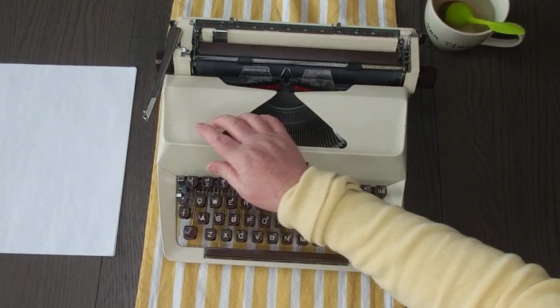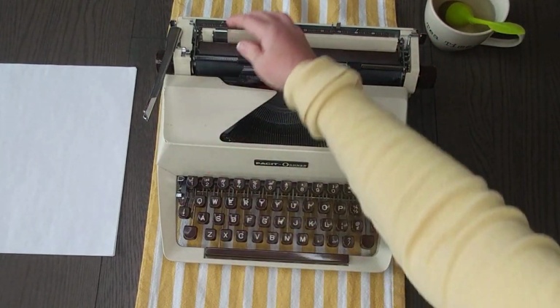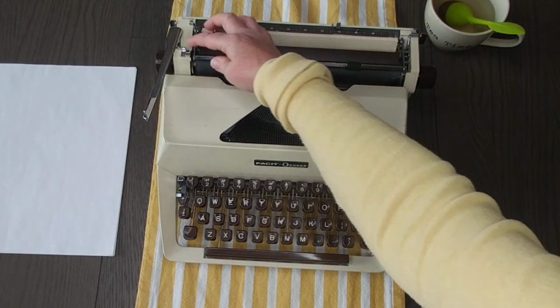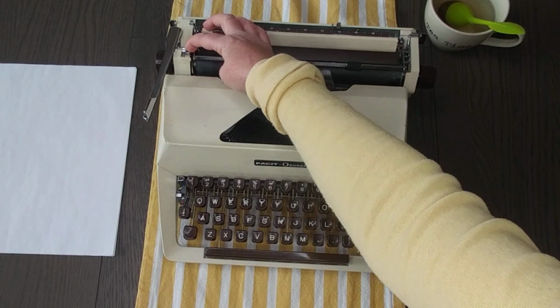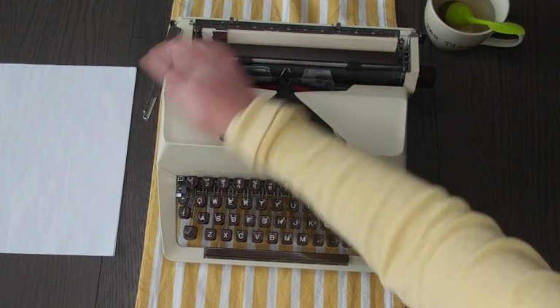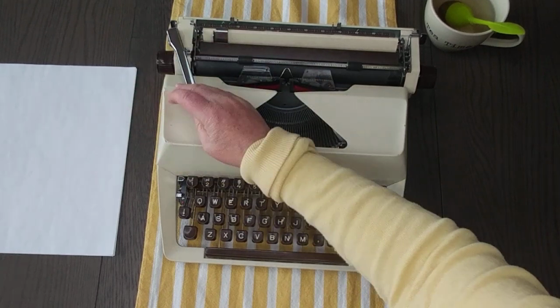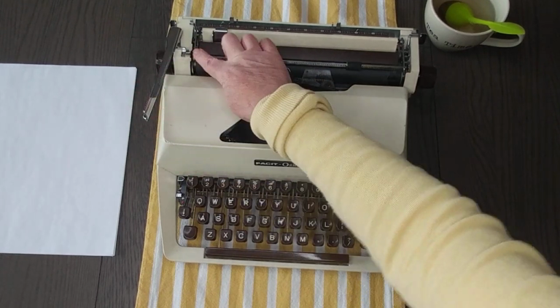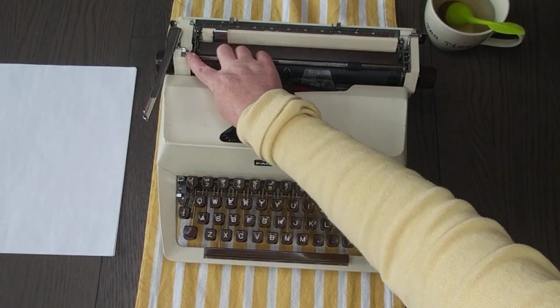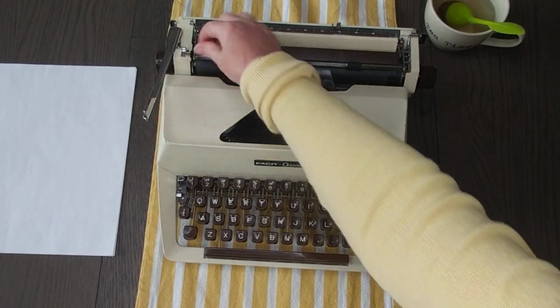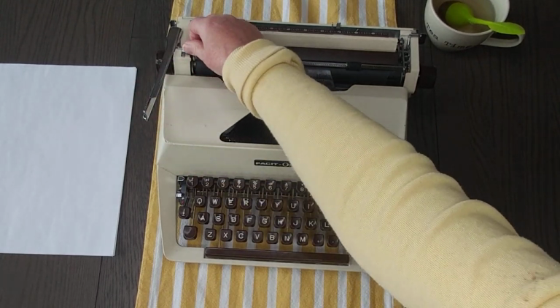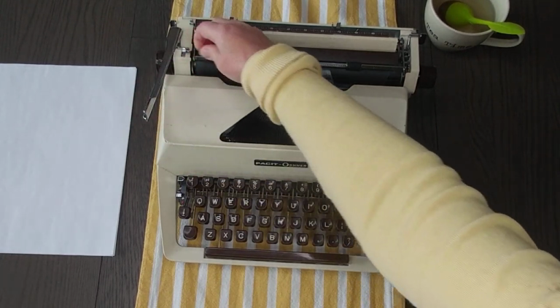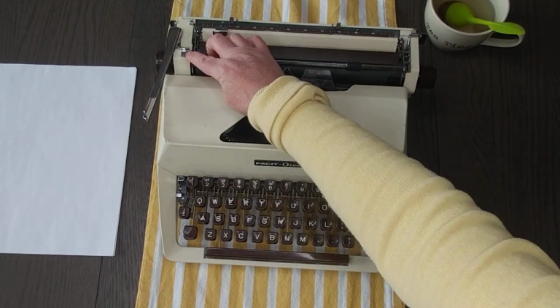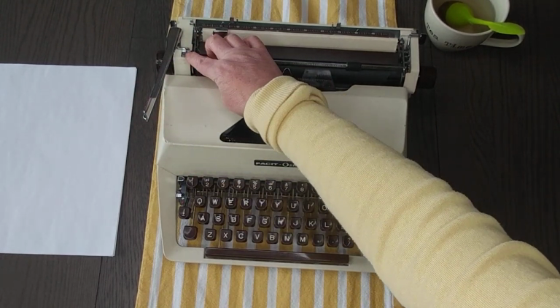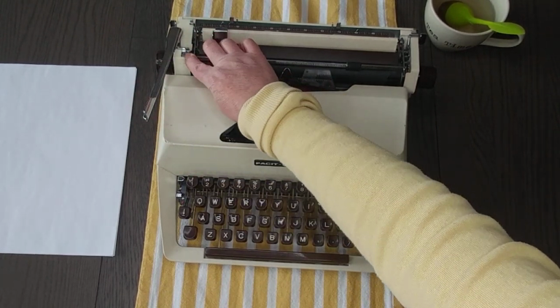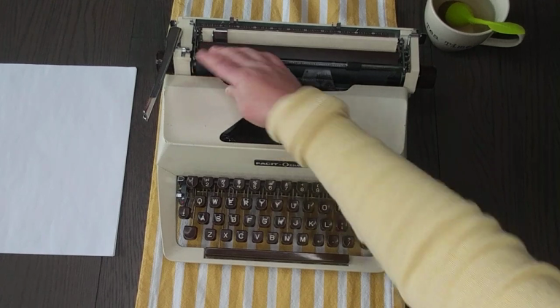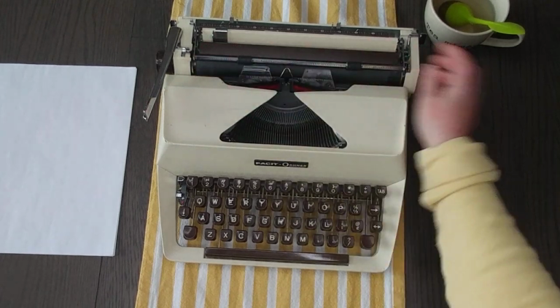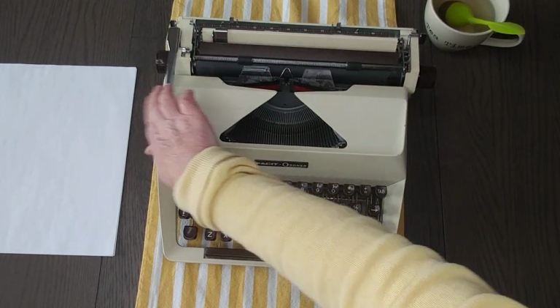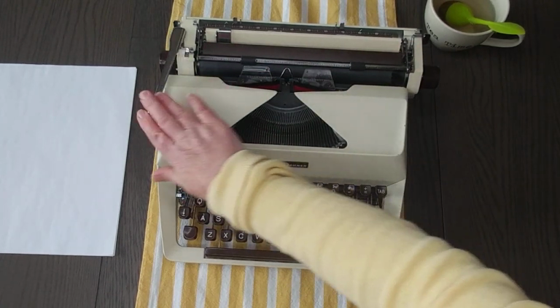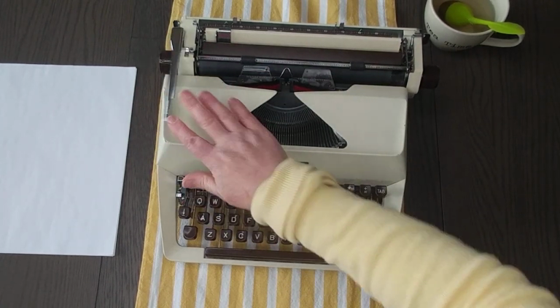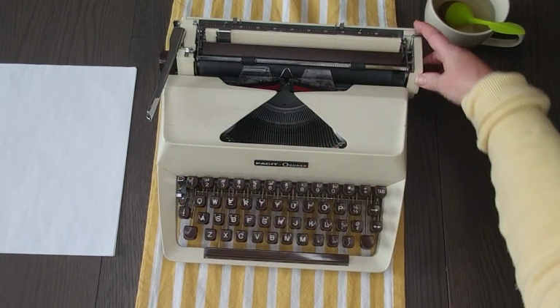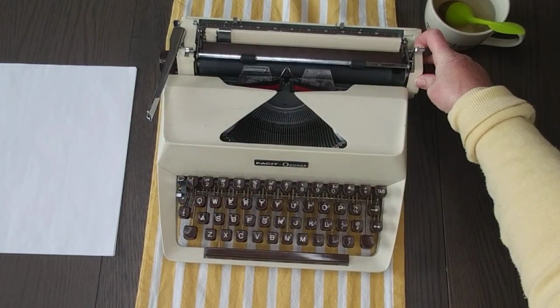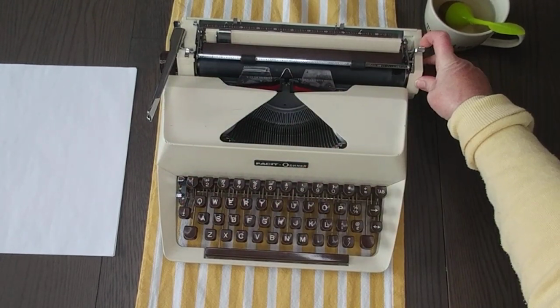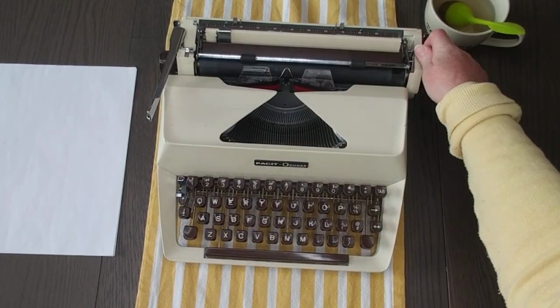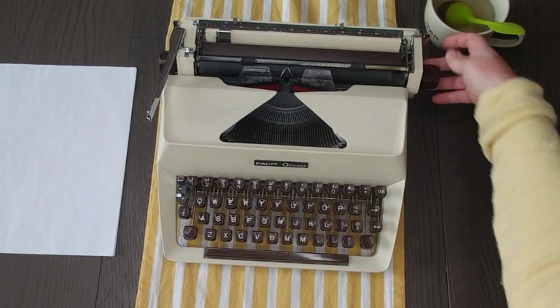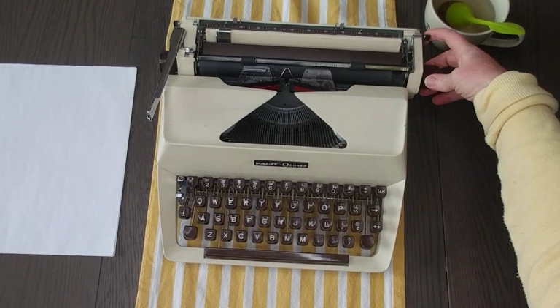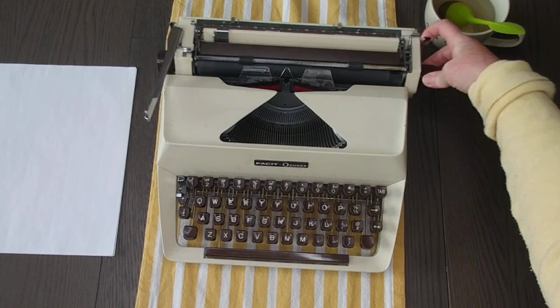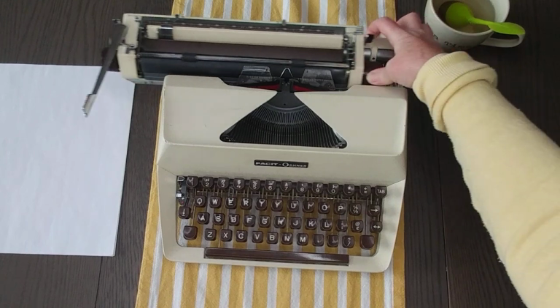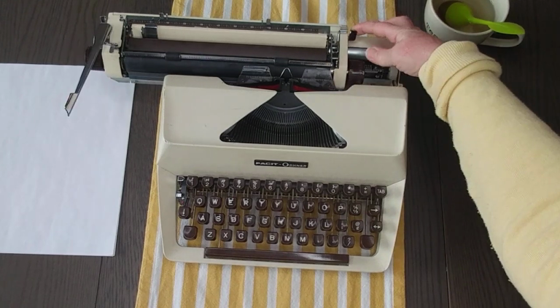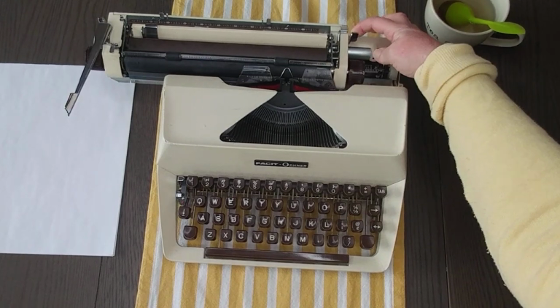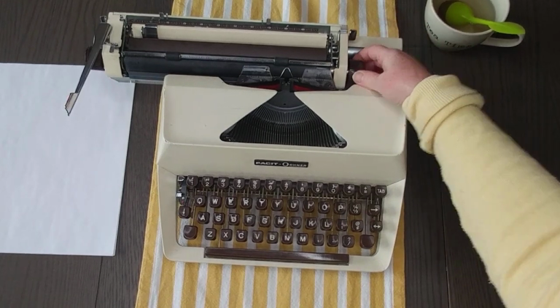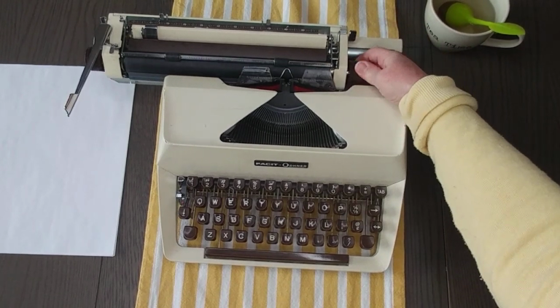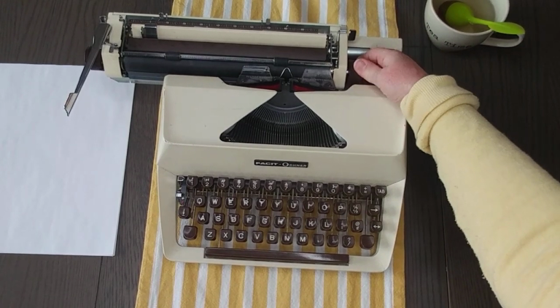Right here is your paper return, and you can adjust it to one, two, or three line advance. The paper release is right here, and the carriage release levers are the two silver levers behind the roll handles.